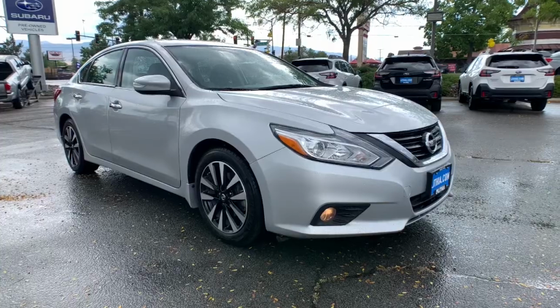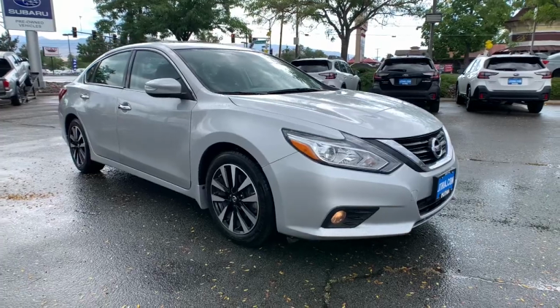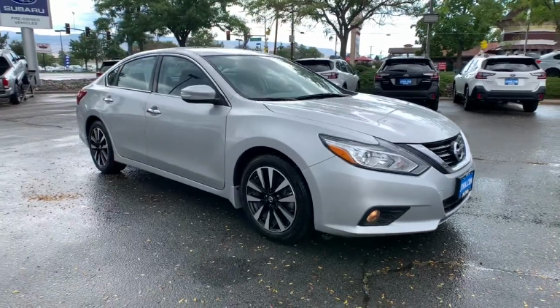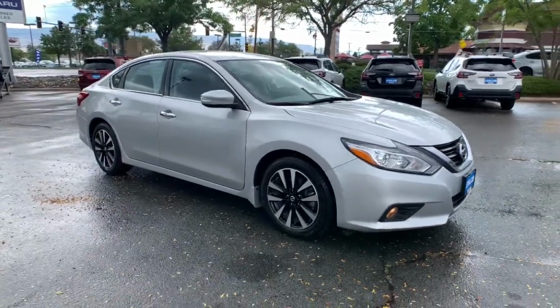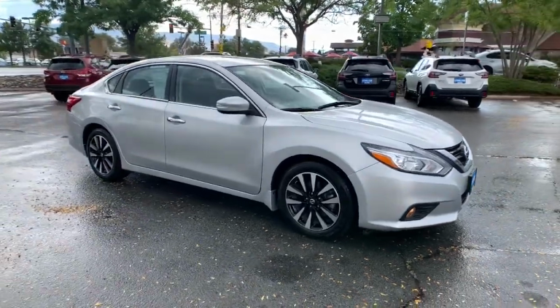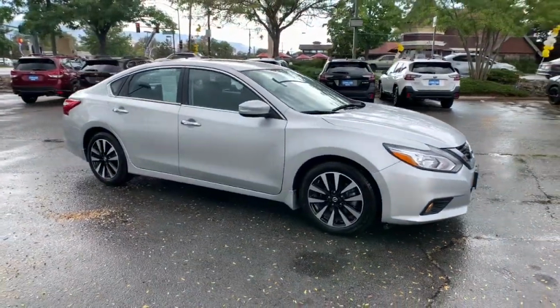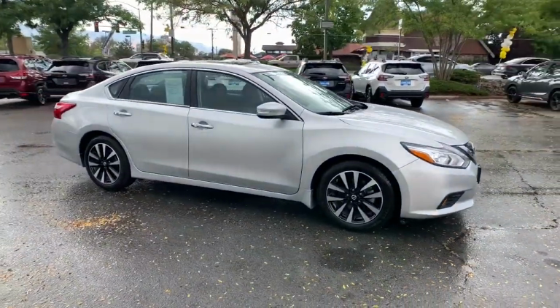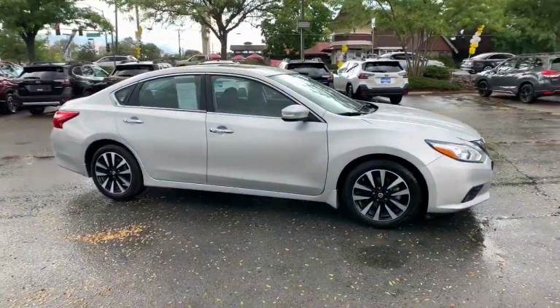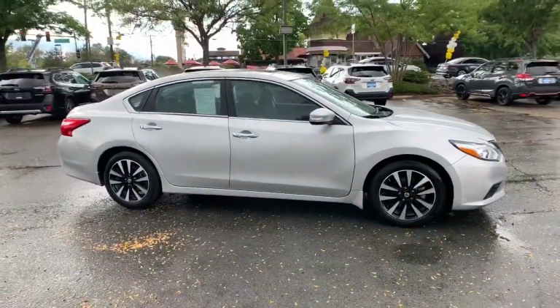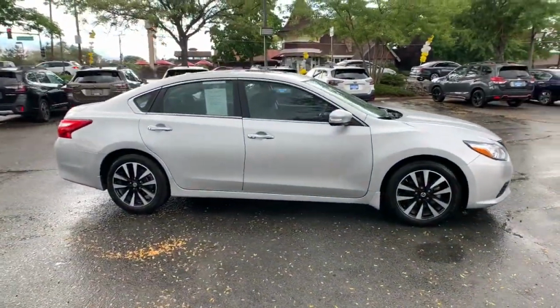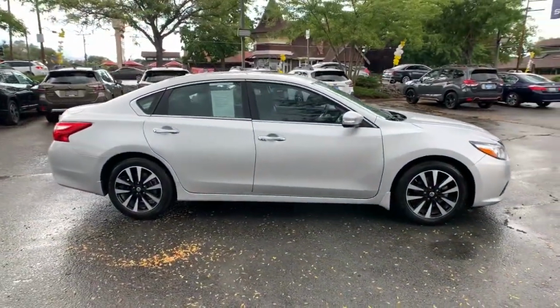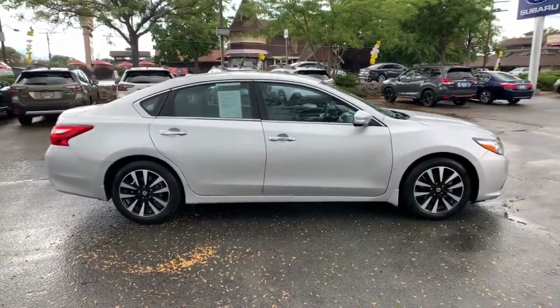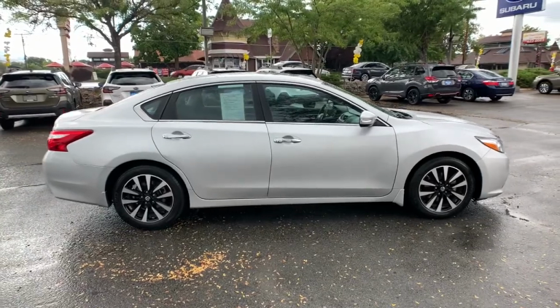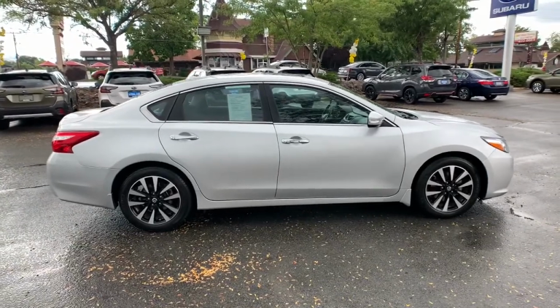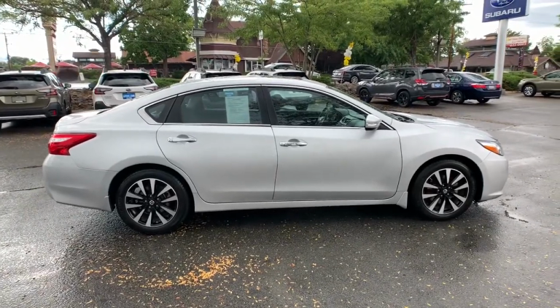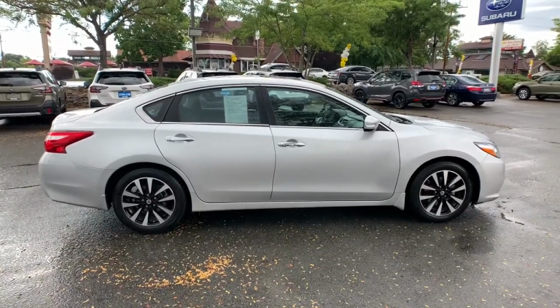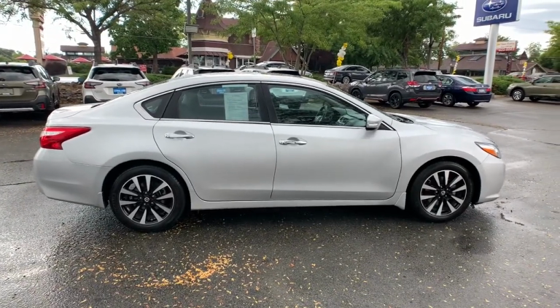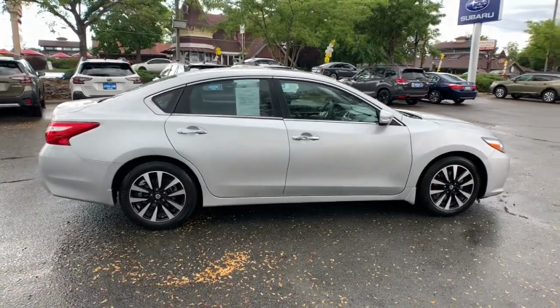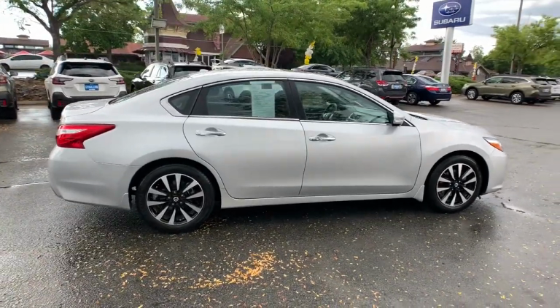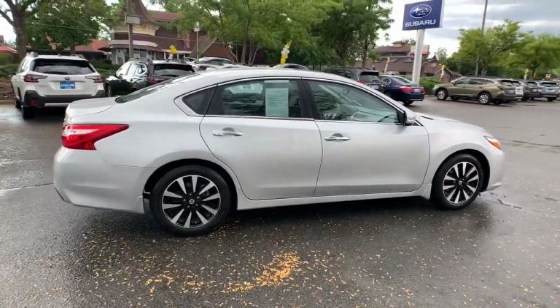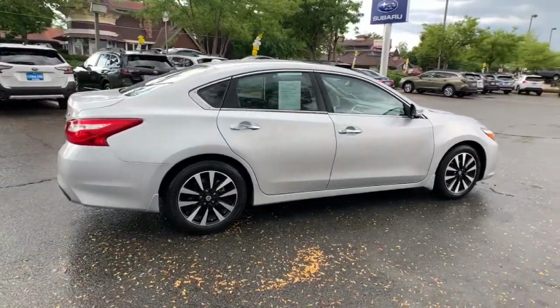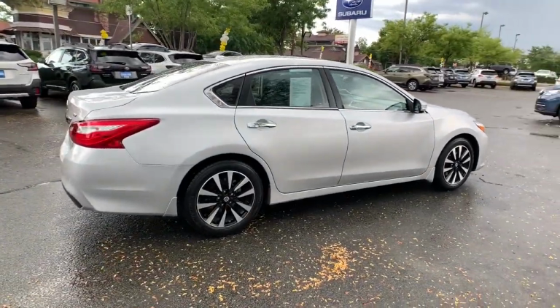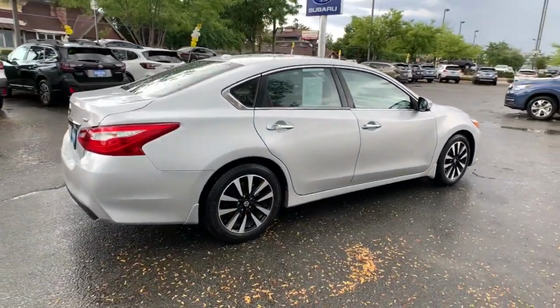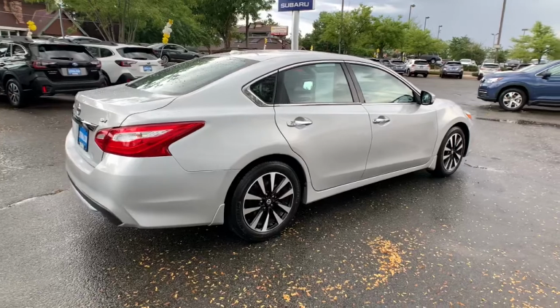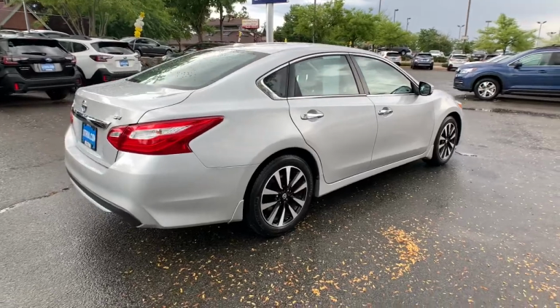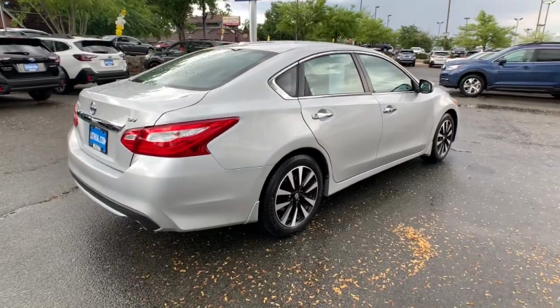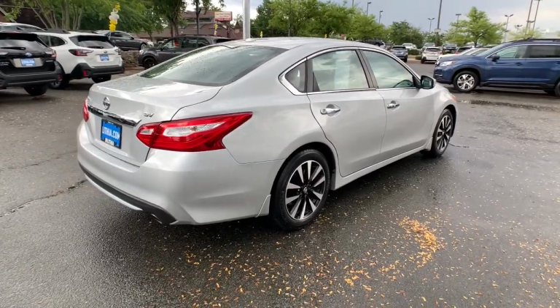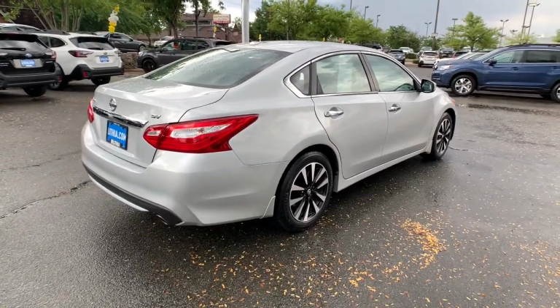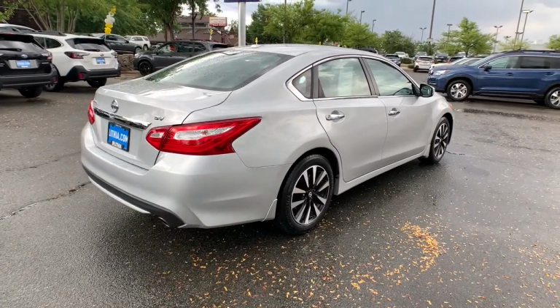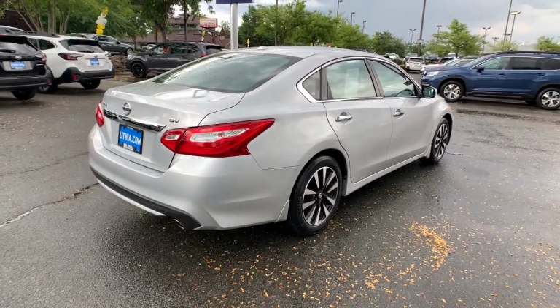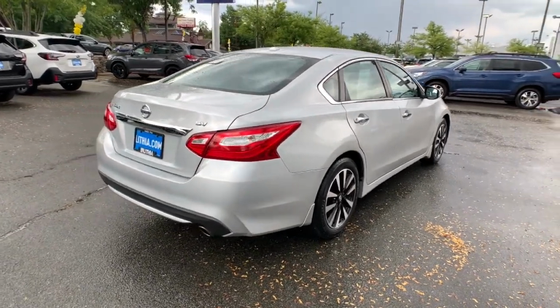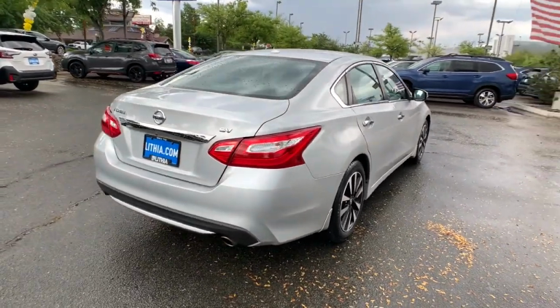Look no further than the 2017 Nissan Altima. With less than 60,000 miles on the odometer, this vehicle stands out from the rest. Get all the features you want and need in this multi-talented Altima.